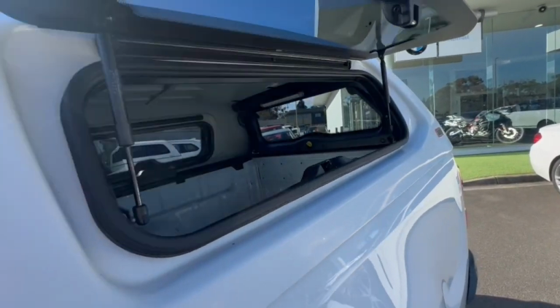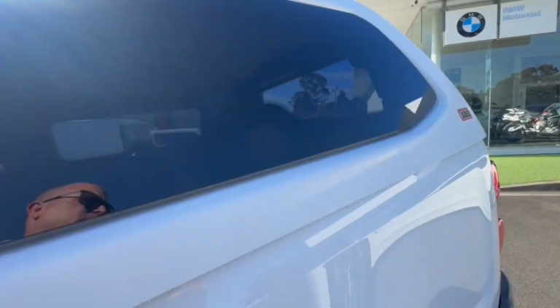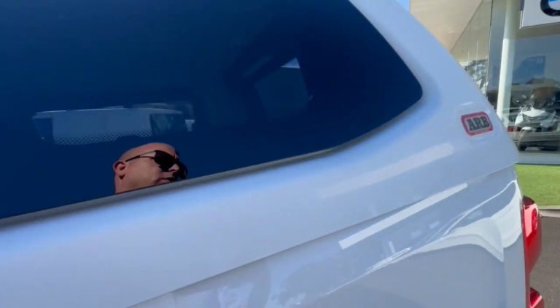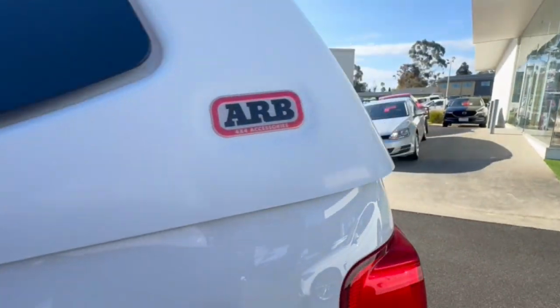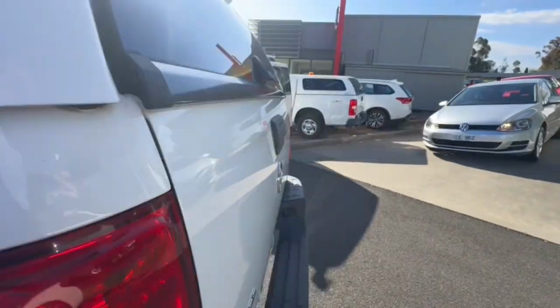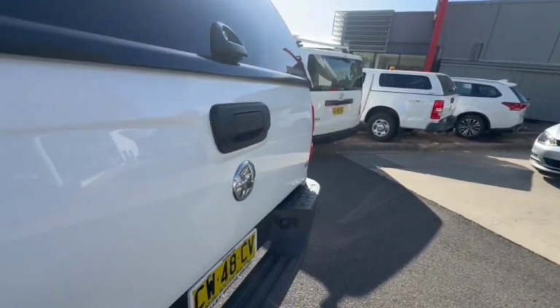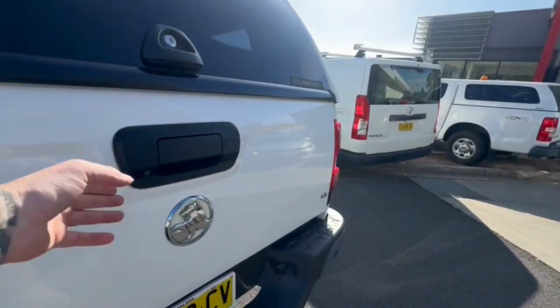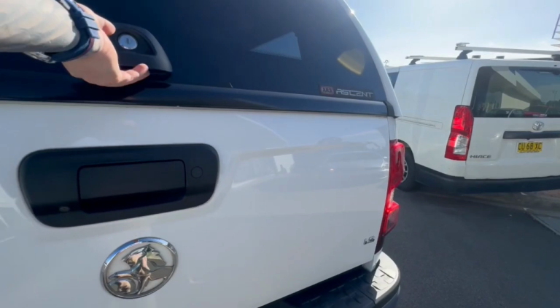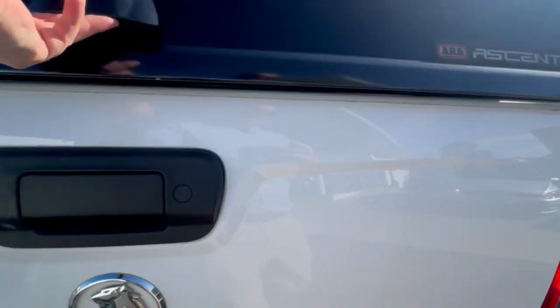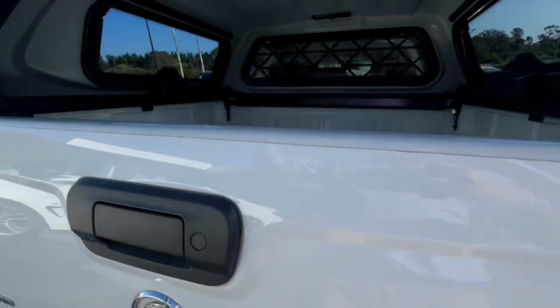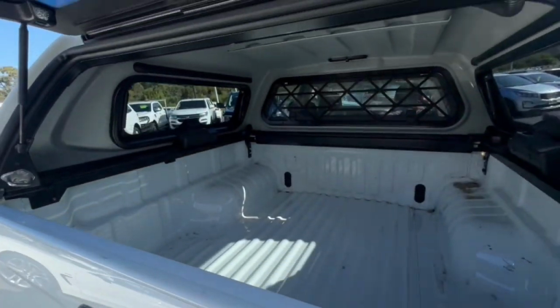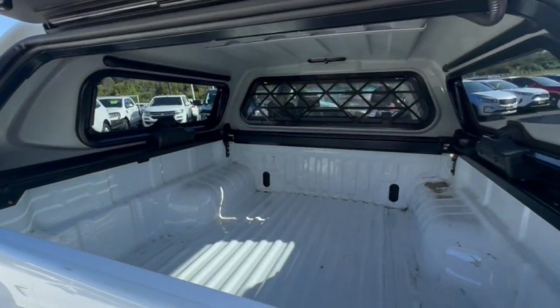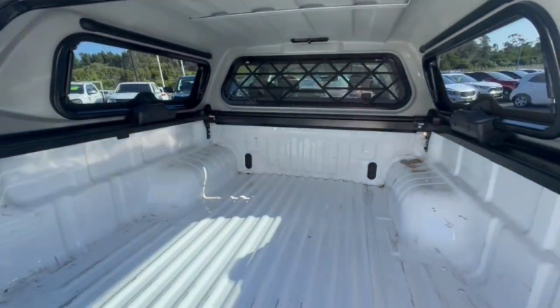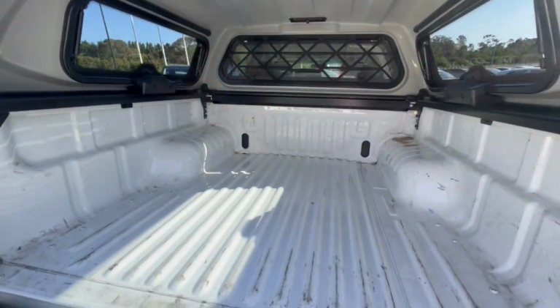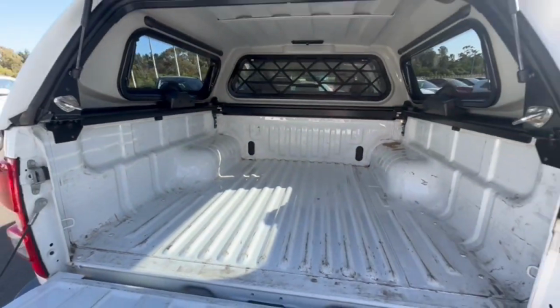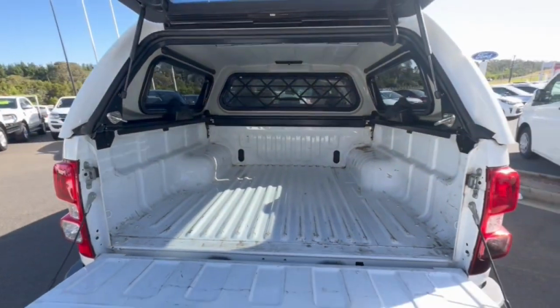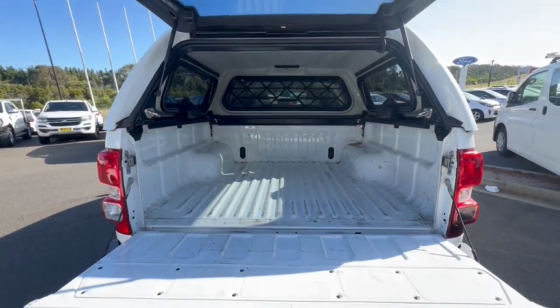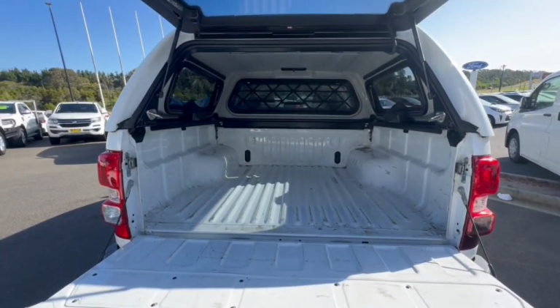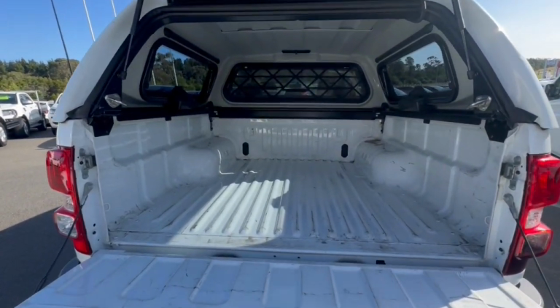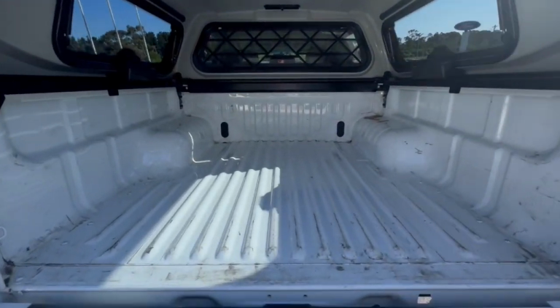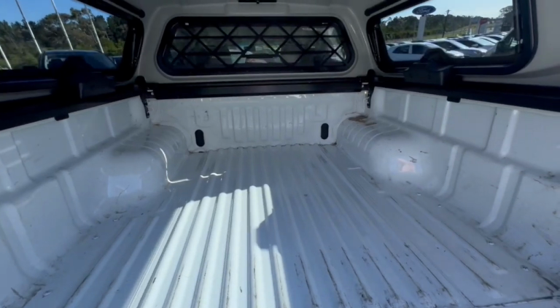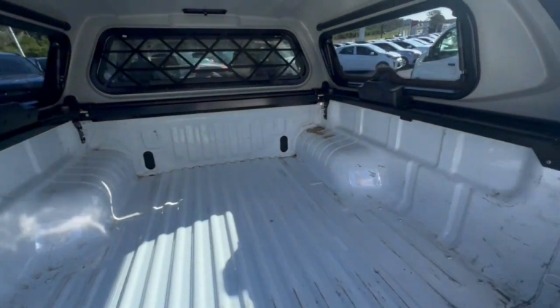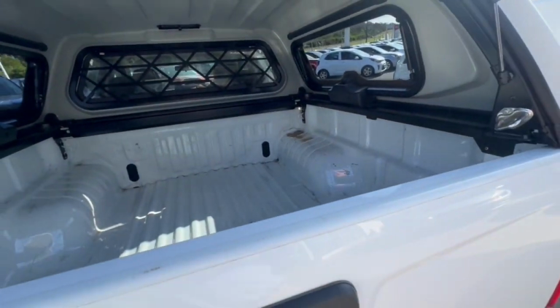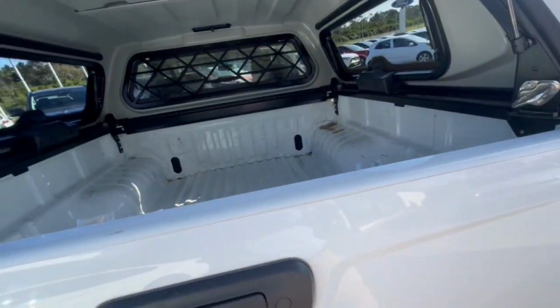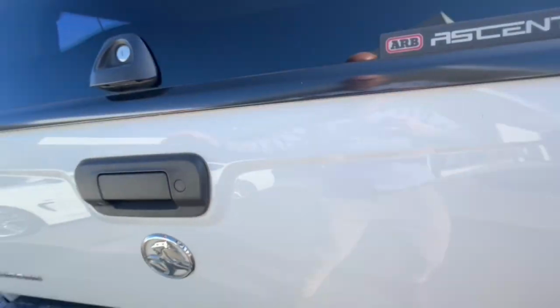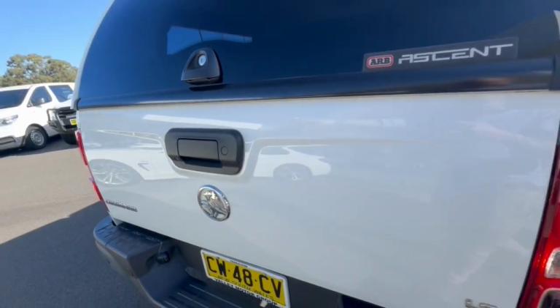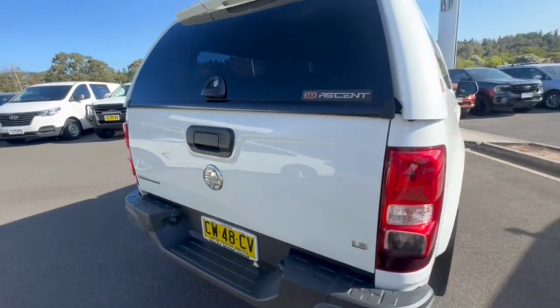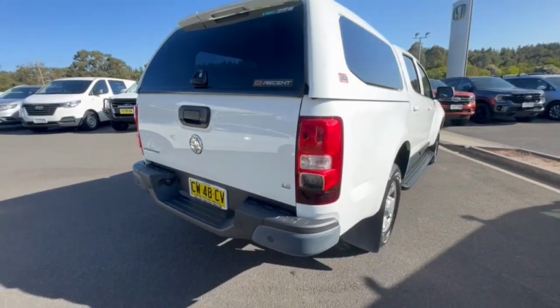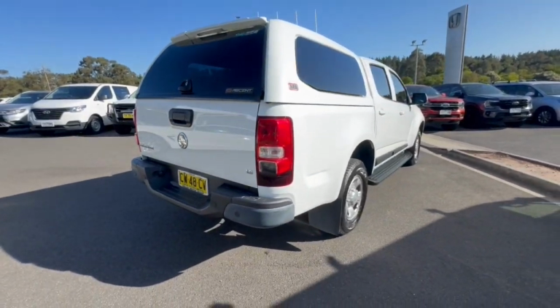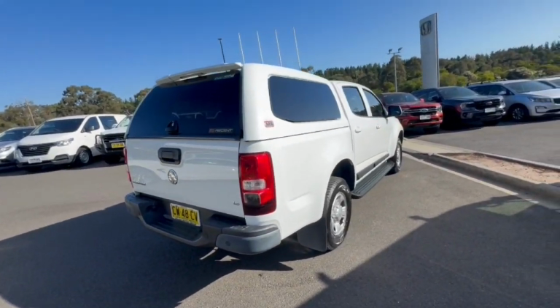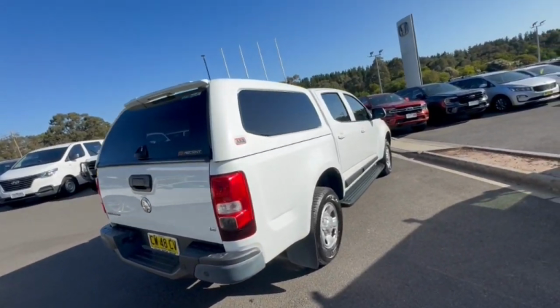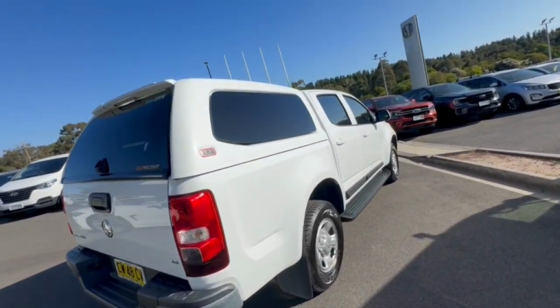You do have your ARB Ascent canopy with dual side lift-up windows and plenty of access through the back. There's a huge amount of space for the tub, which is in really good condition, same as the tailgate.